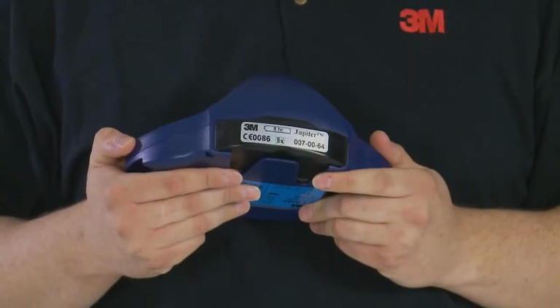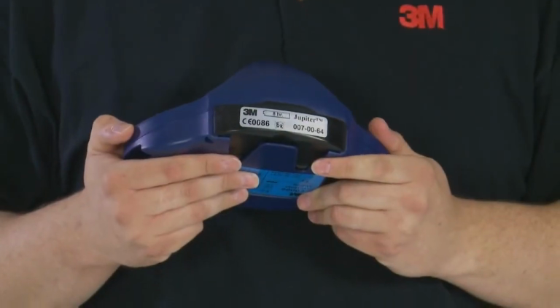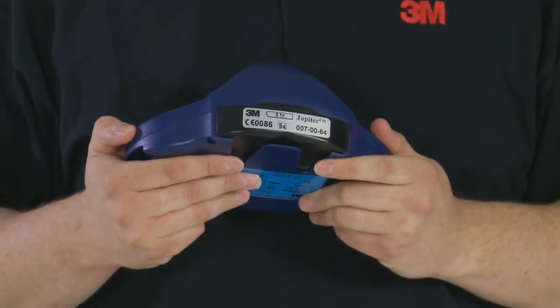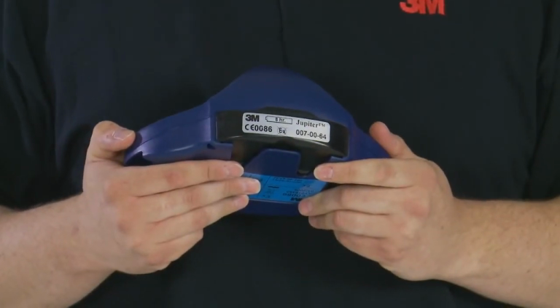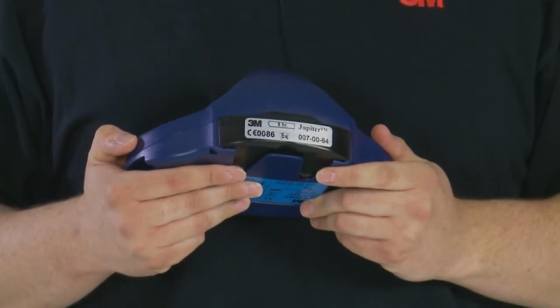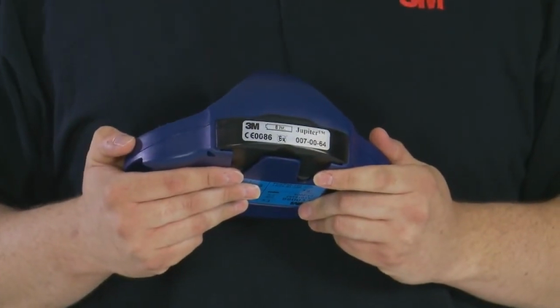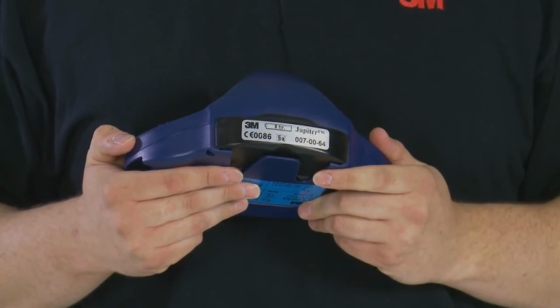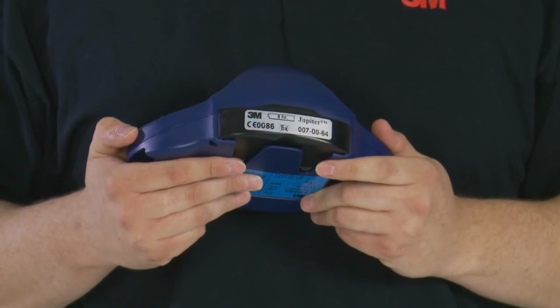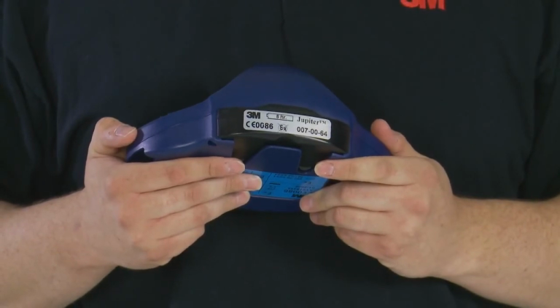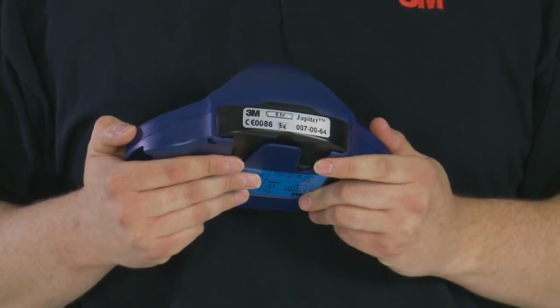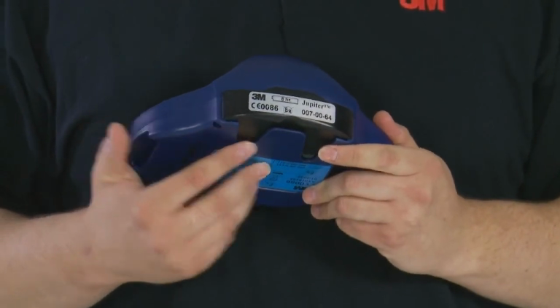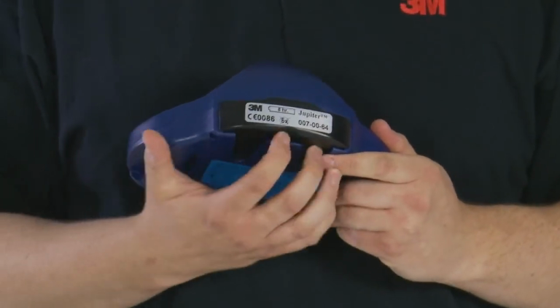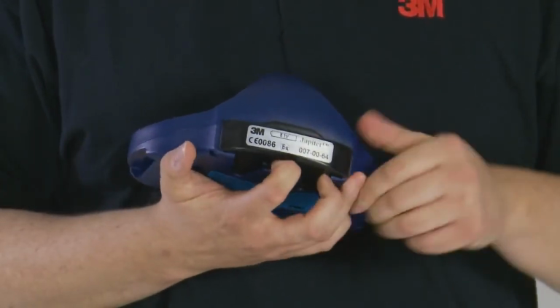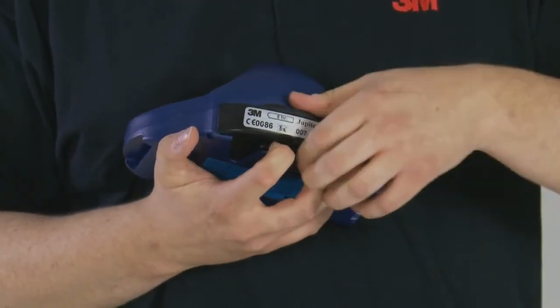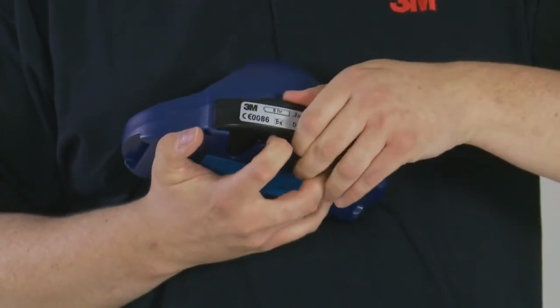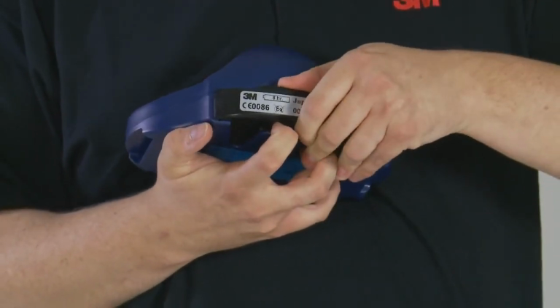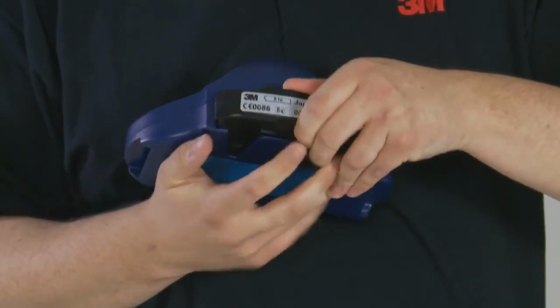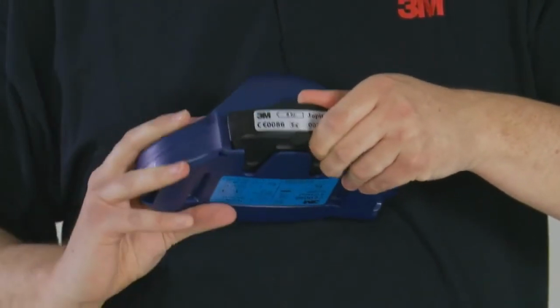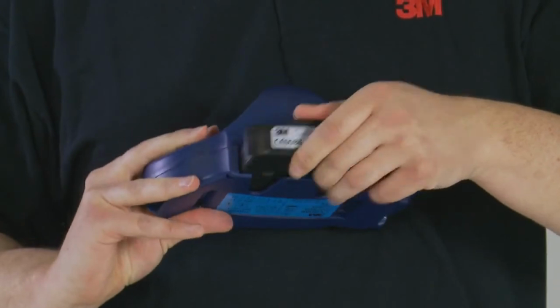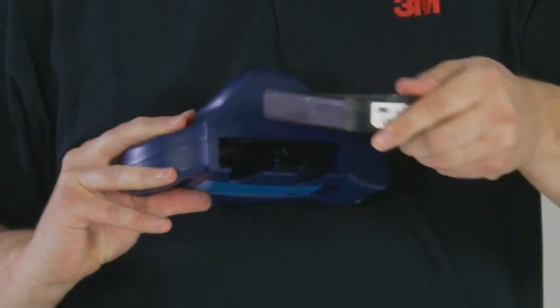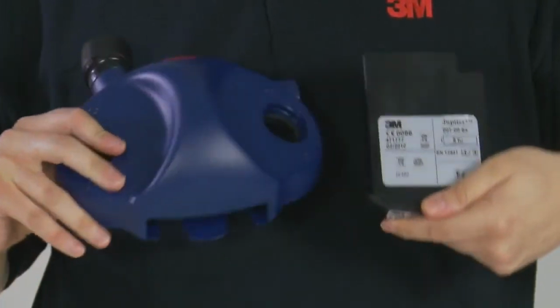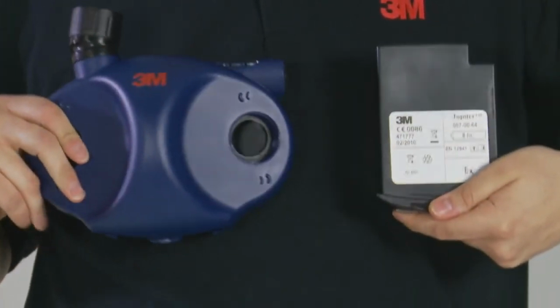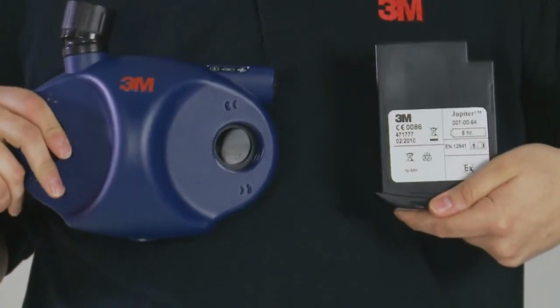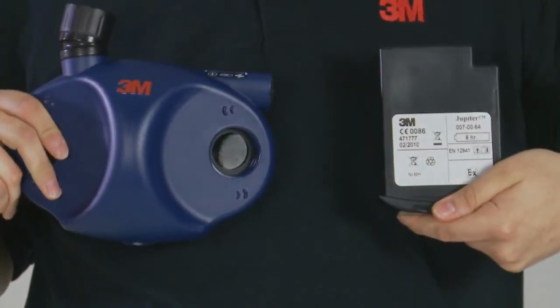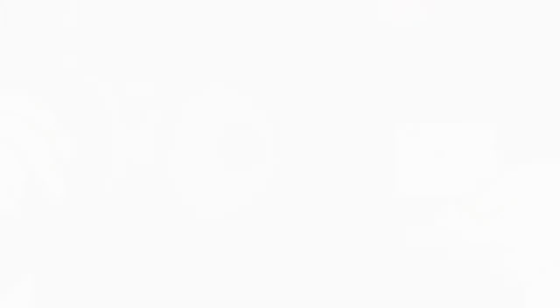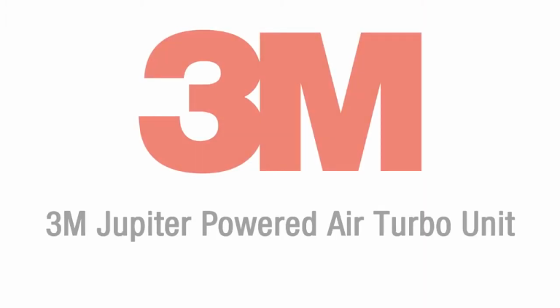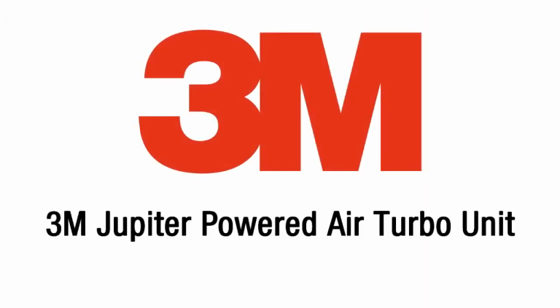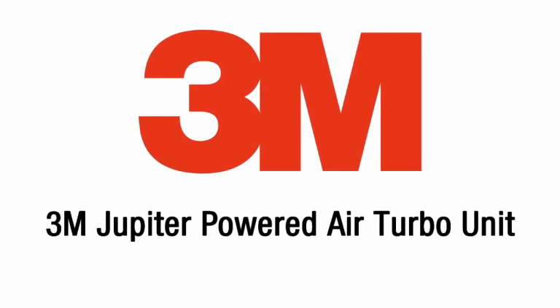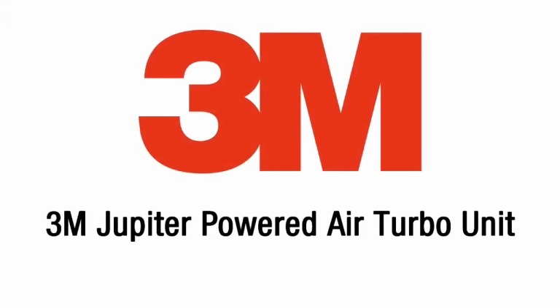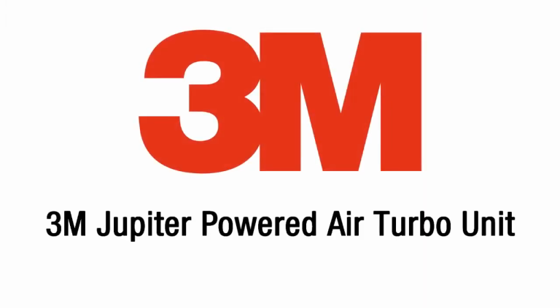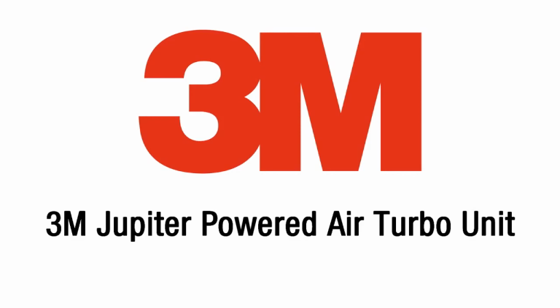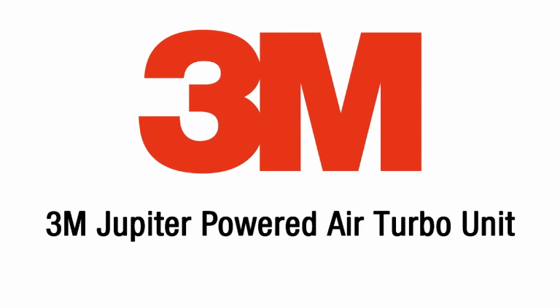Removal of the battery requires a double movement. The clip at the back of the turbo must be pulled outwards and then the battery pushed down before sliding out of the turbo.